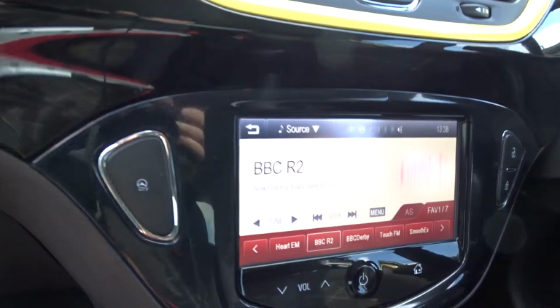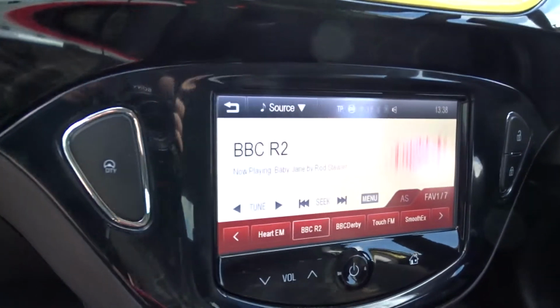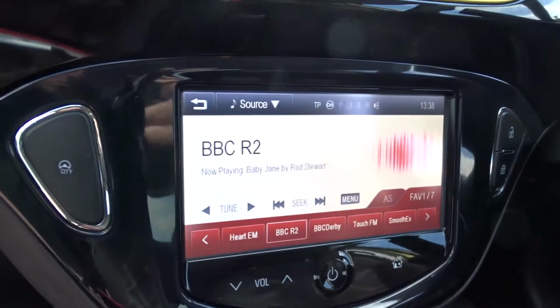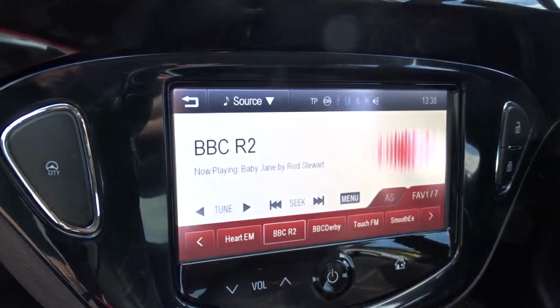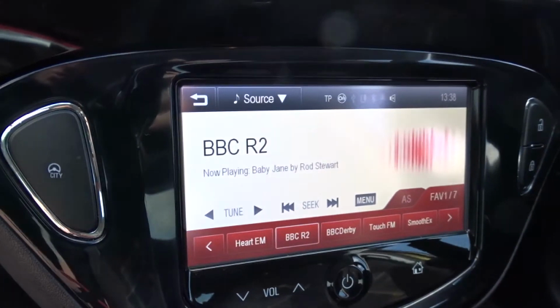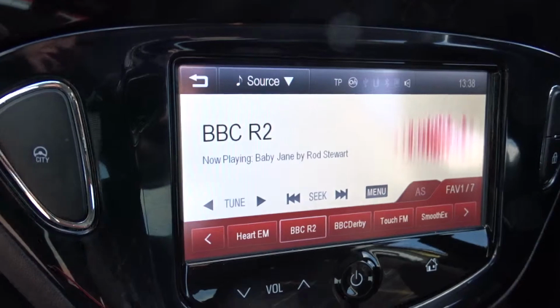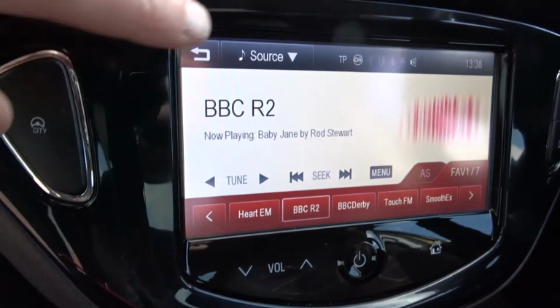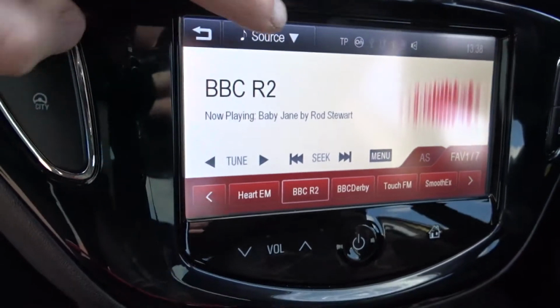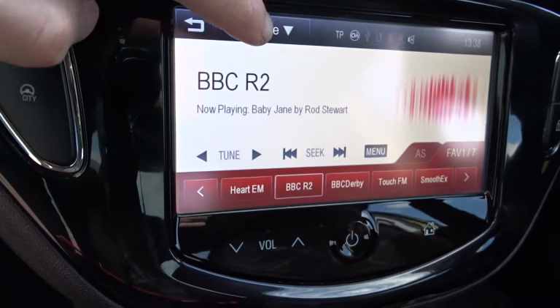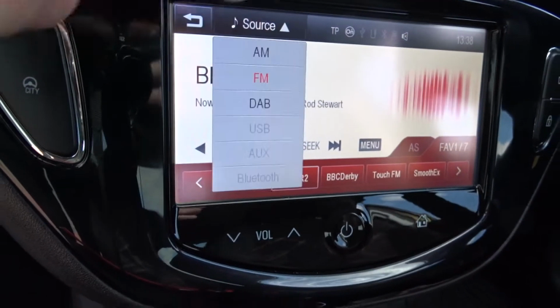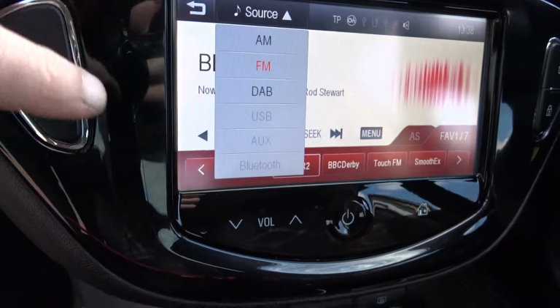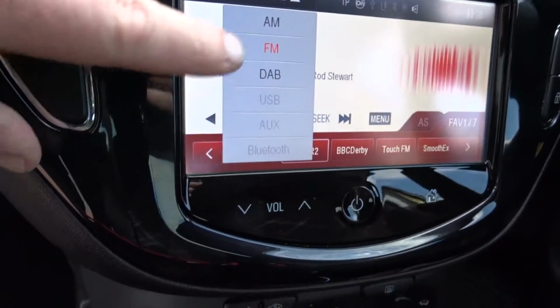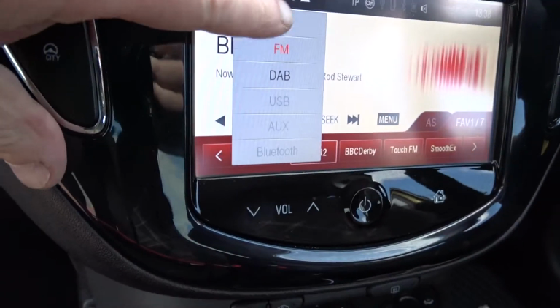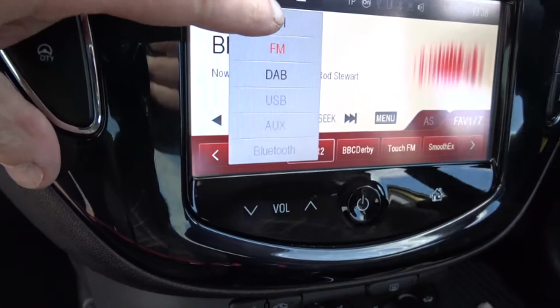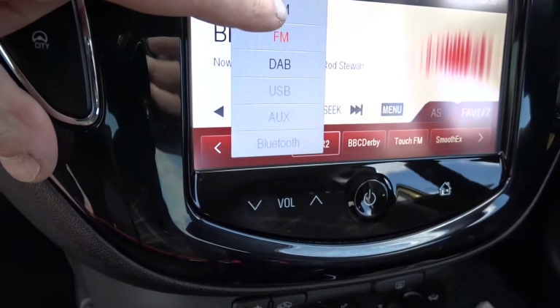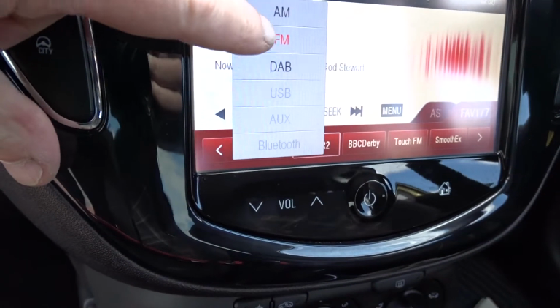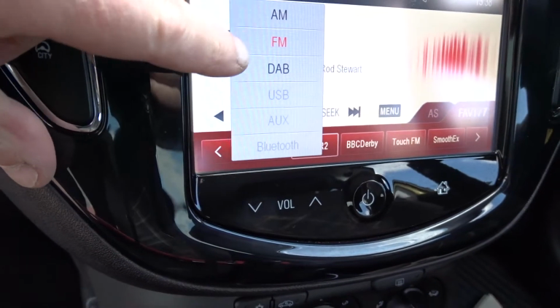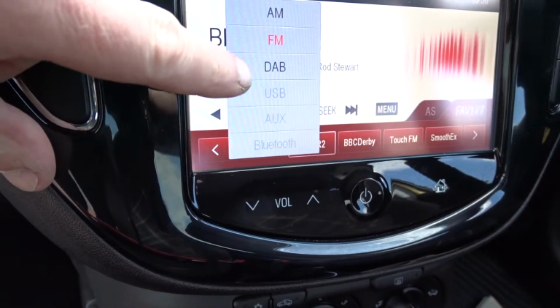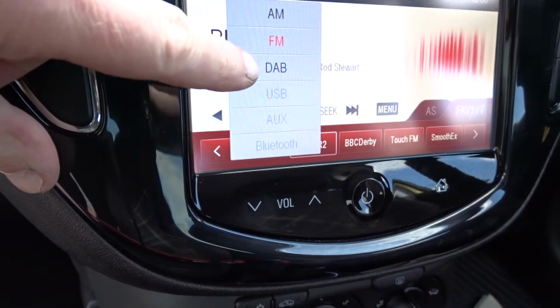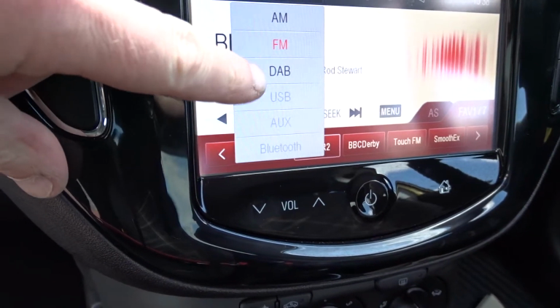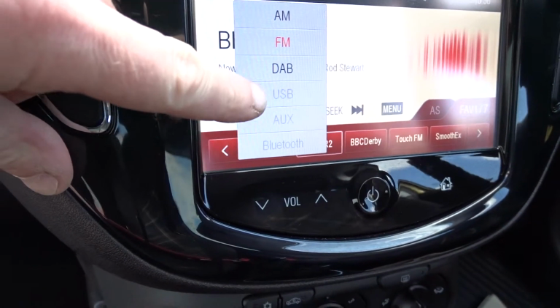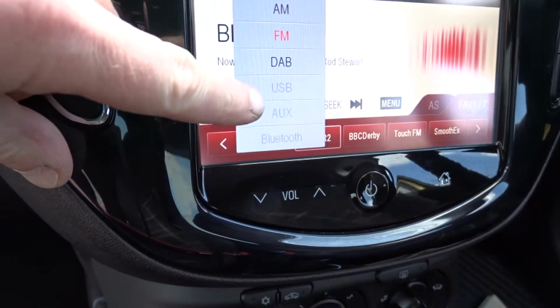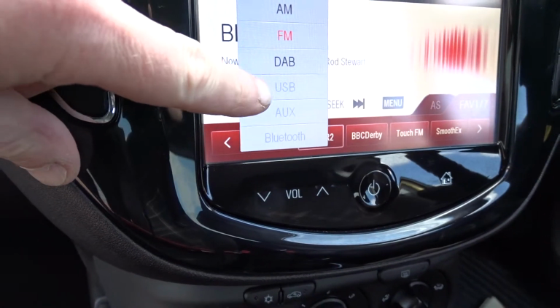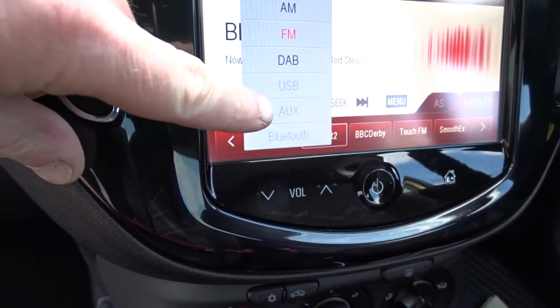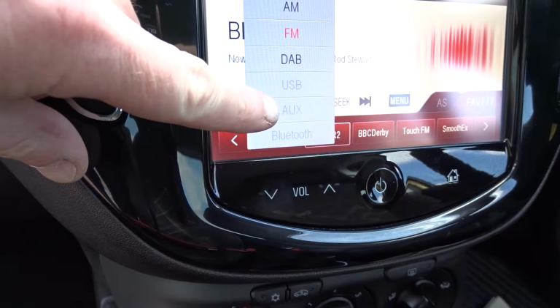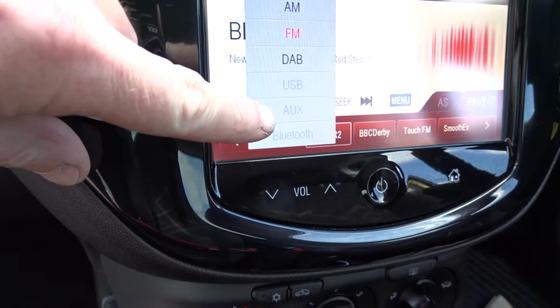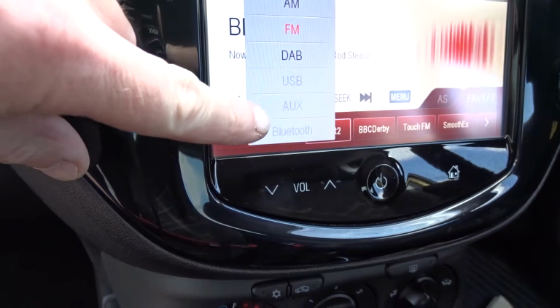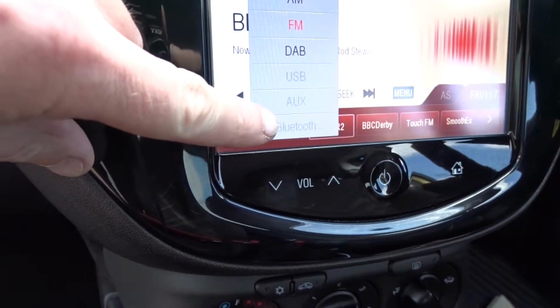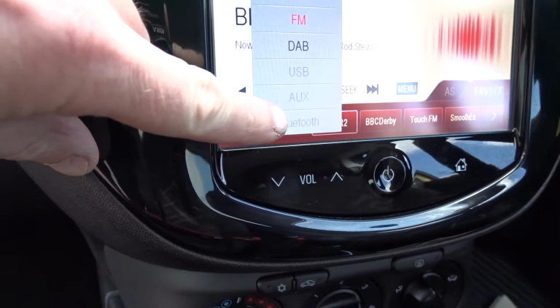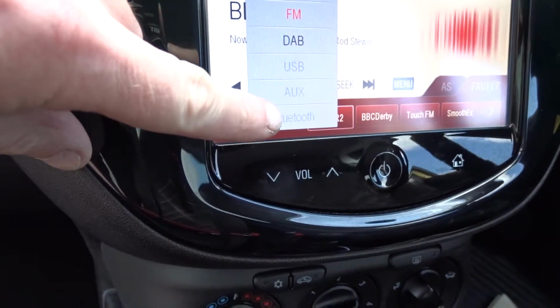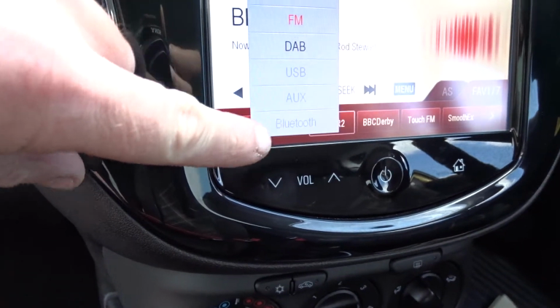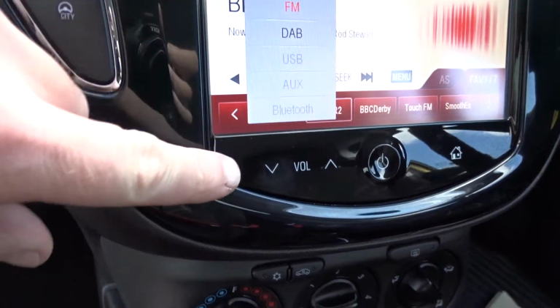The entertainment system is provided by a touchscreen DAB radio, which also features AM and FM stations as well as USB and auxiliary device connection and Bluetooth.